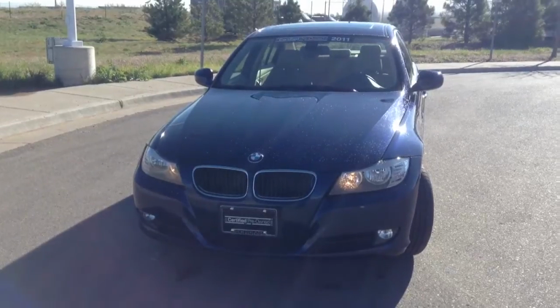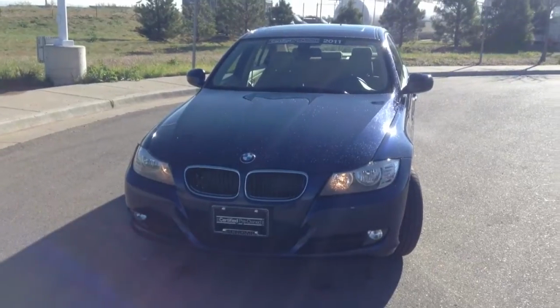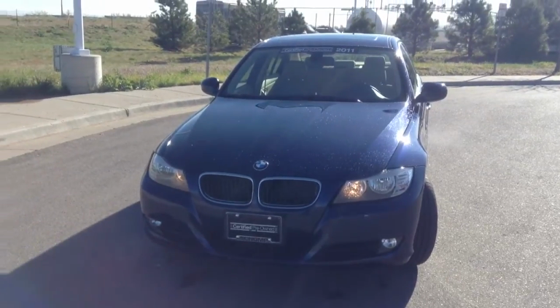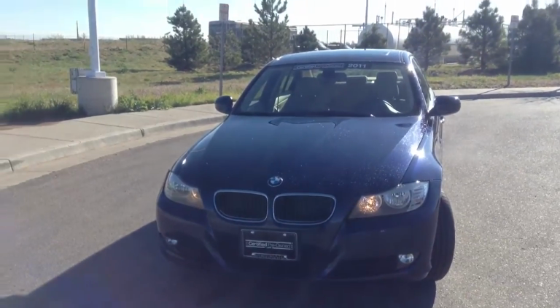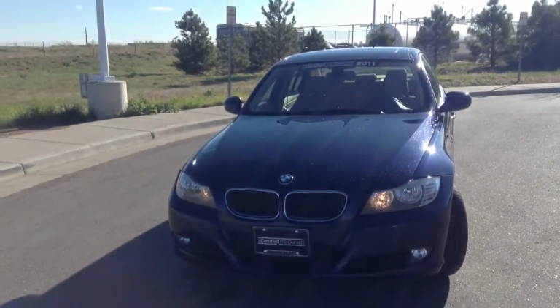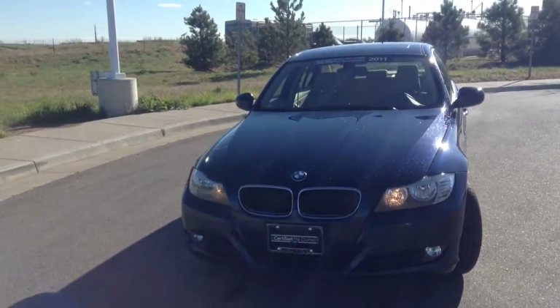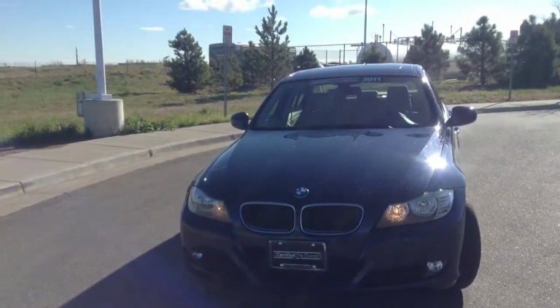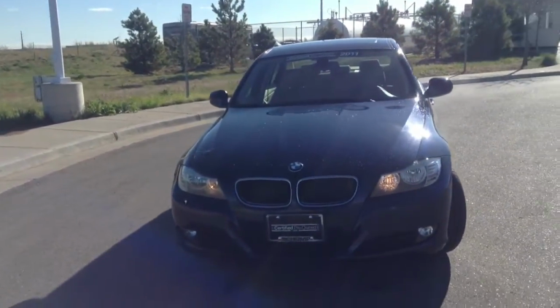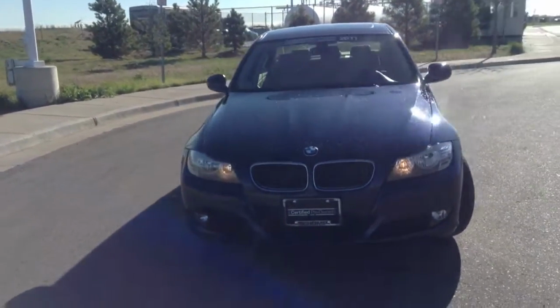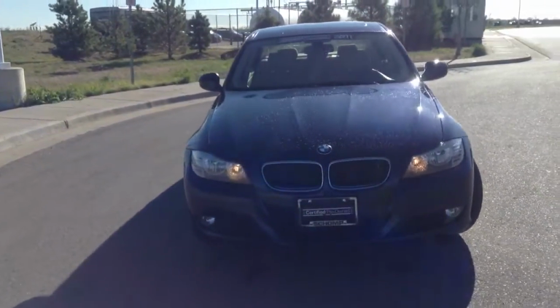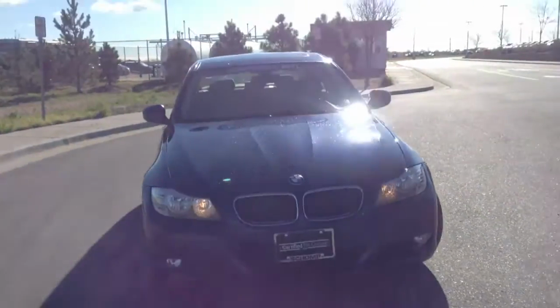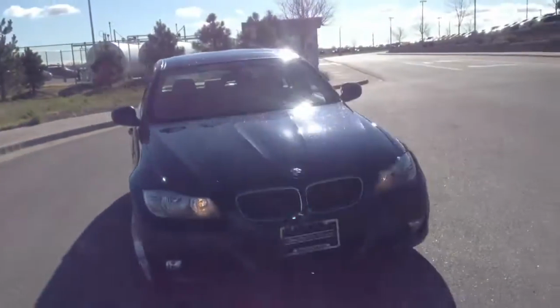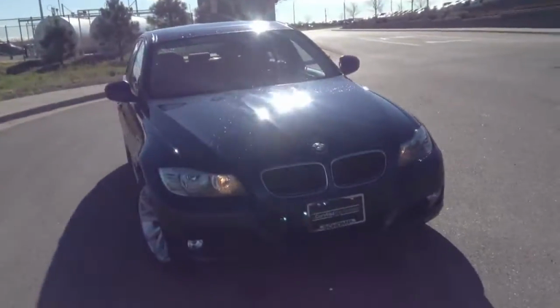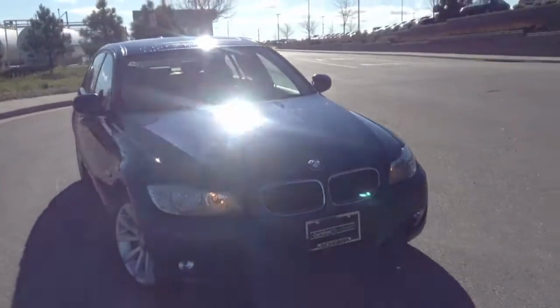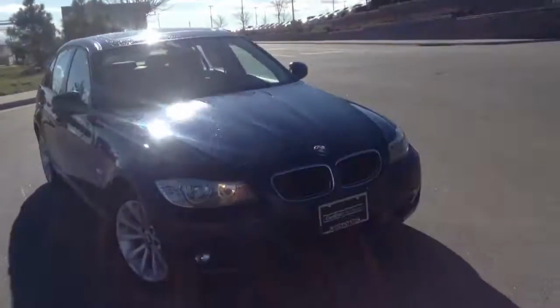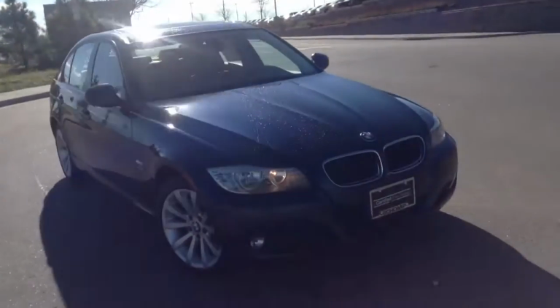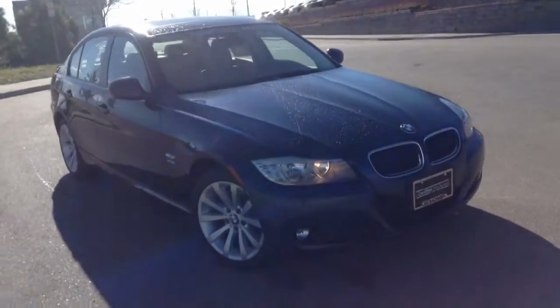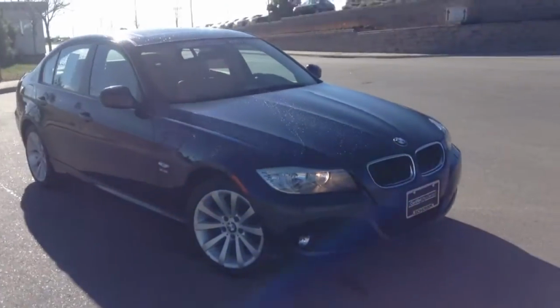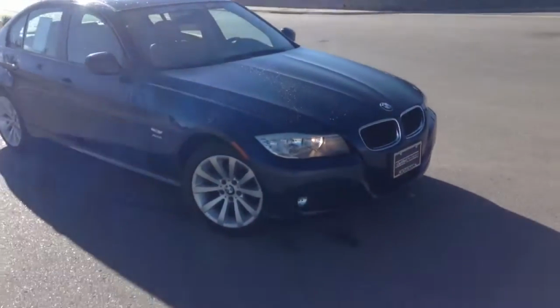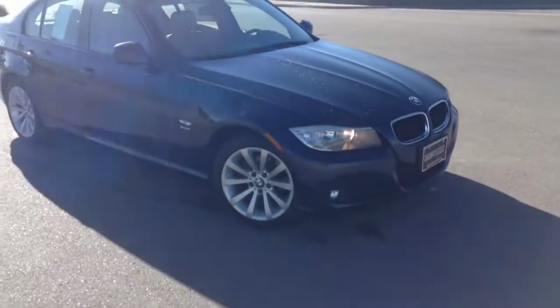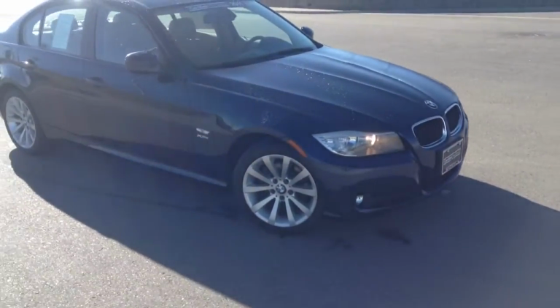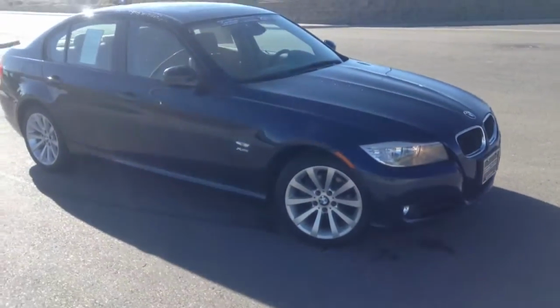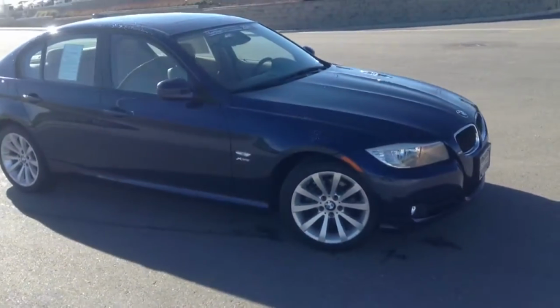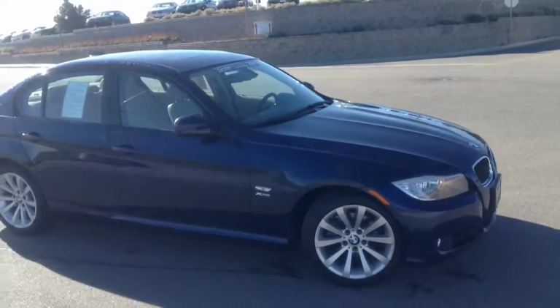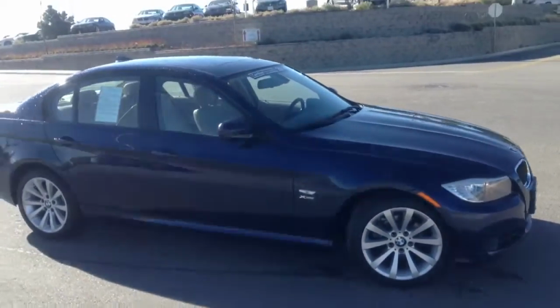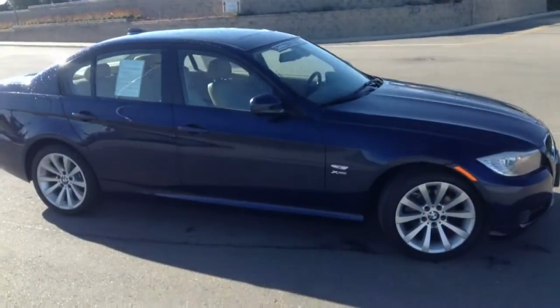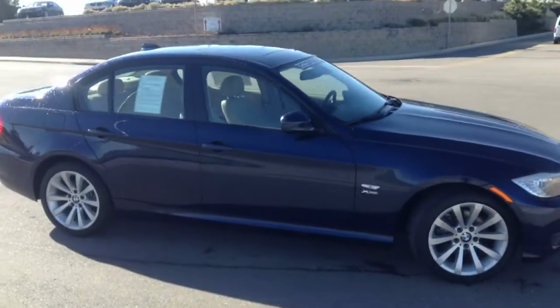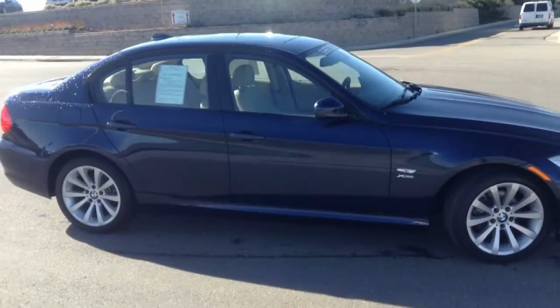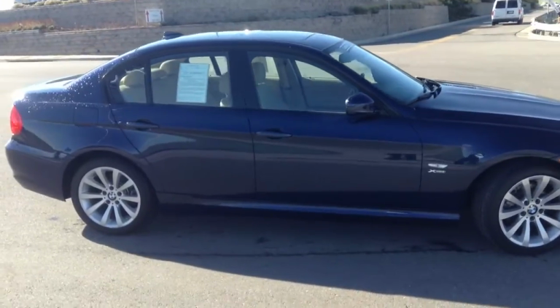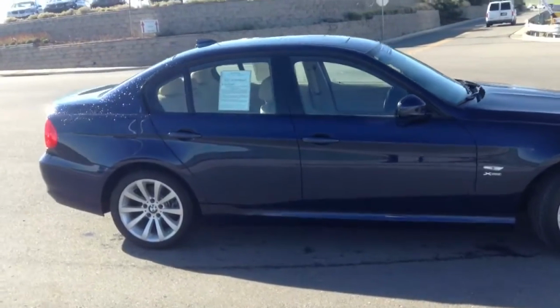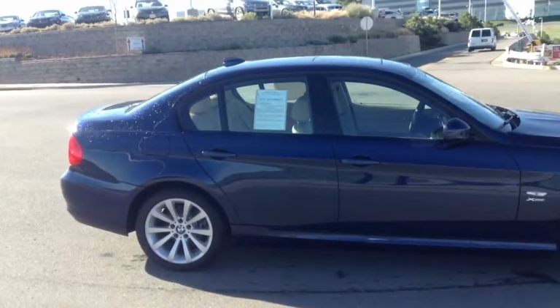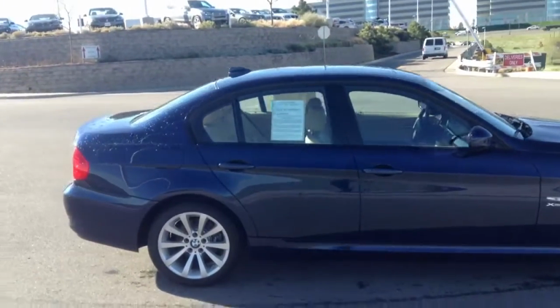Hi, this is Matek with Champ BMW. I'm going to go ahead and send this video so you know which car you were looking at. I know car shopping is fun and you have a lot to compare, so hopefully this helps a little bit.